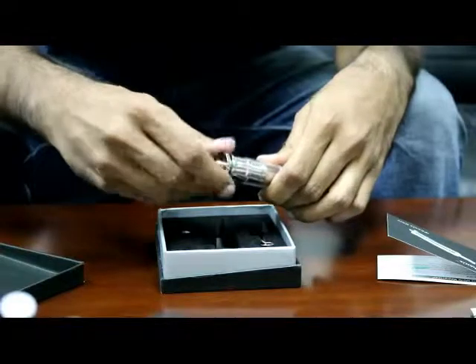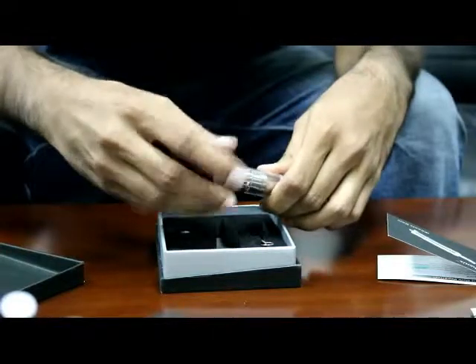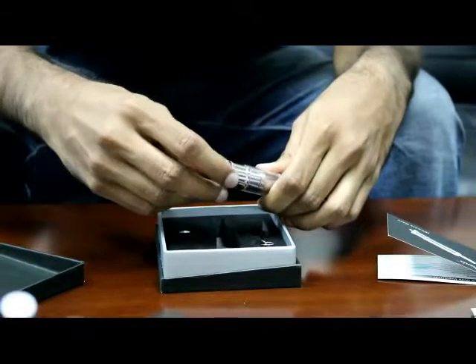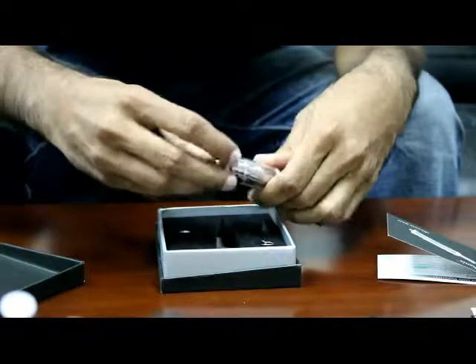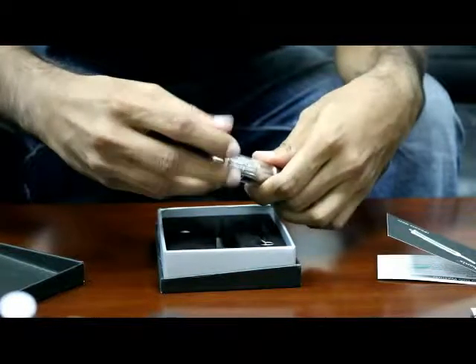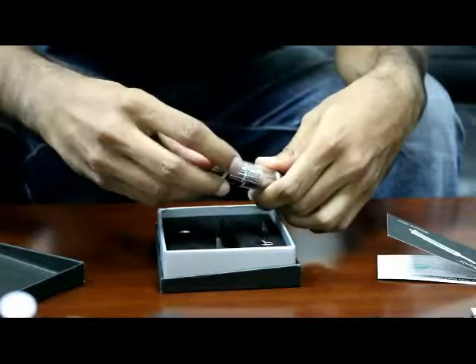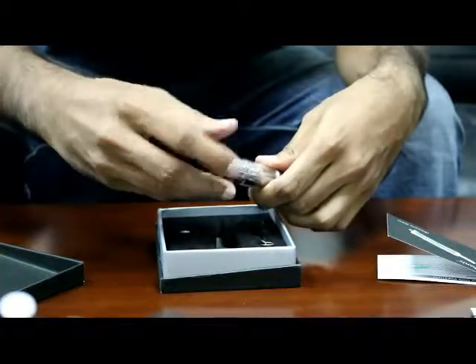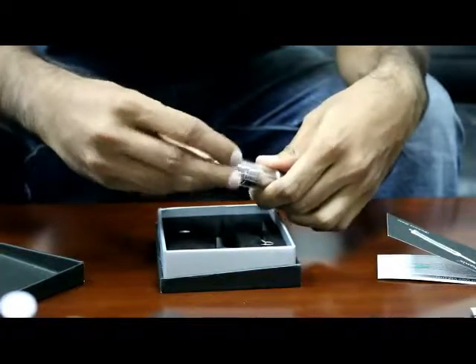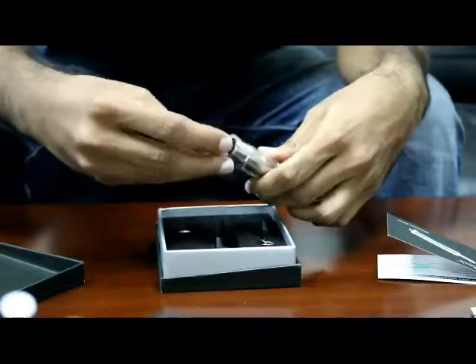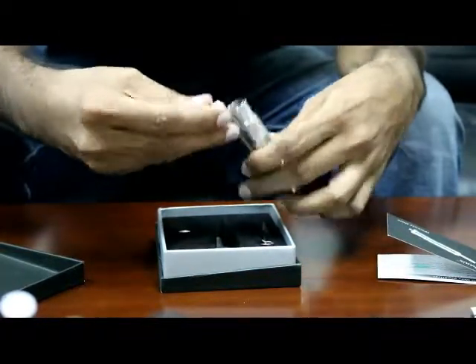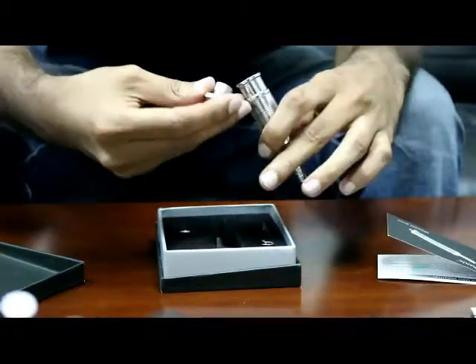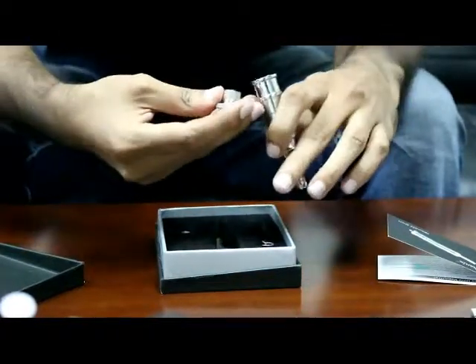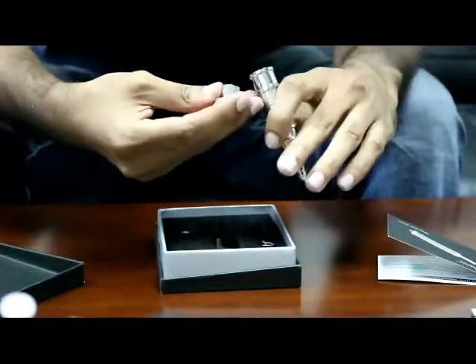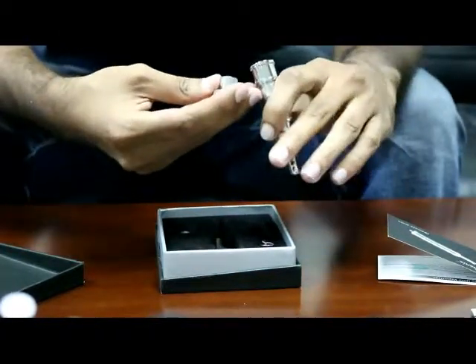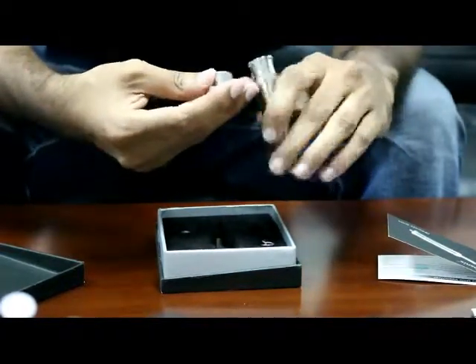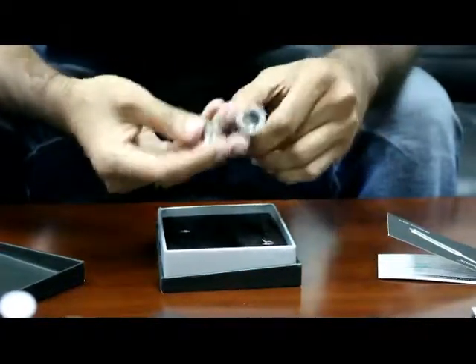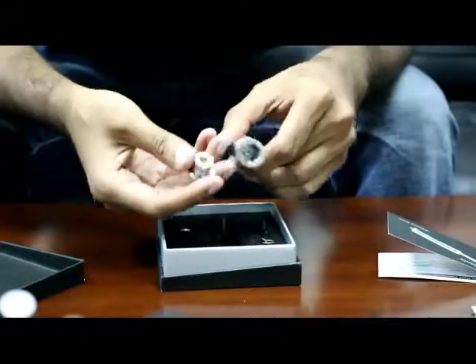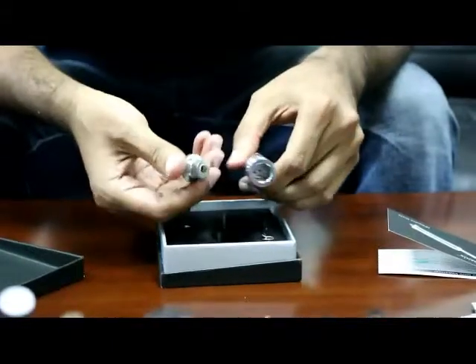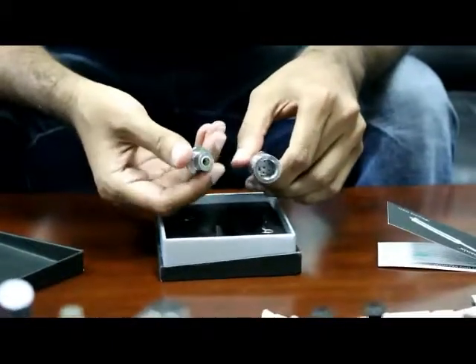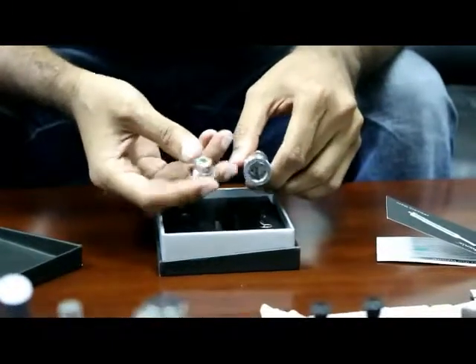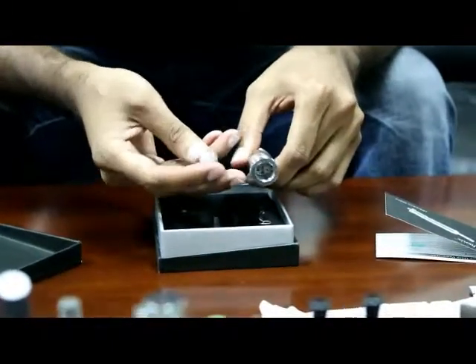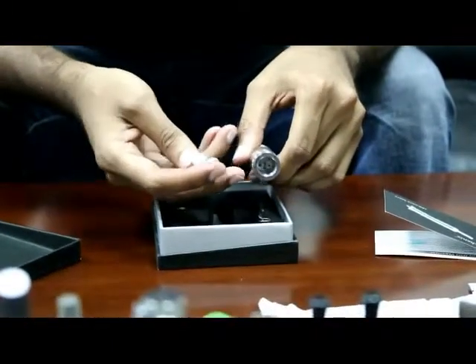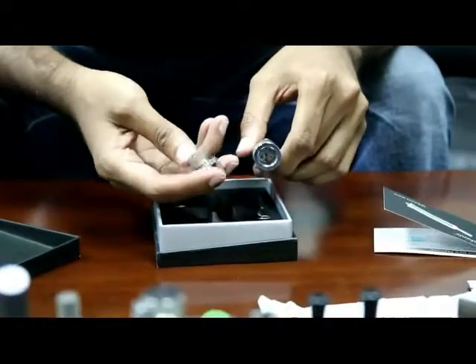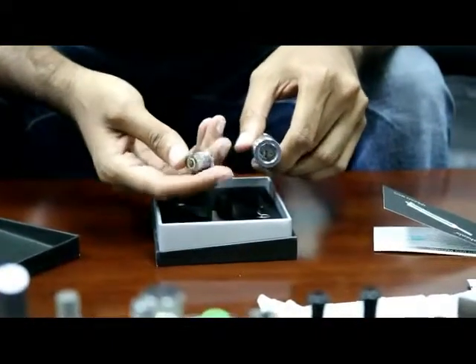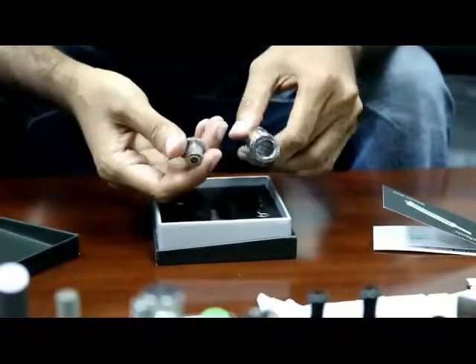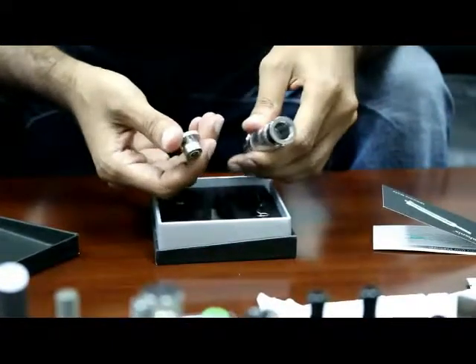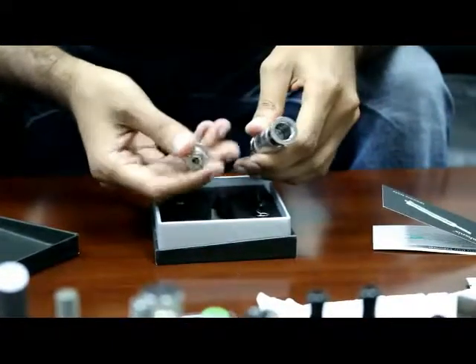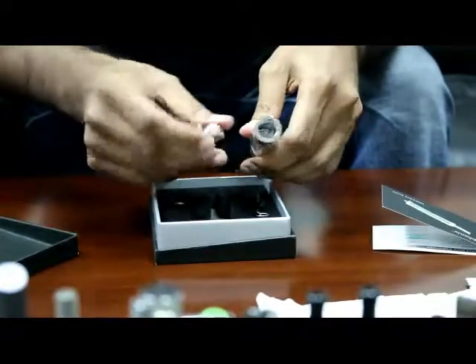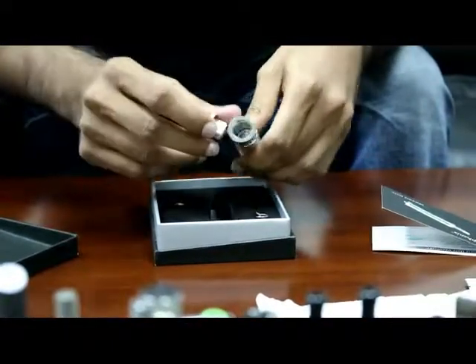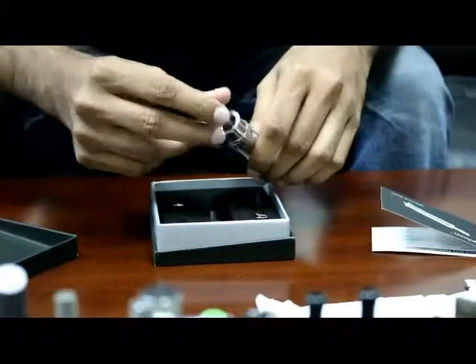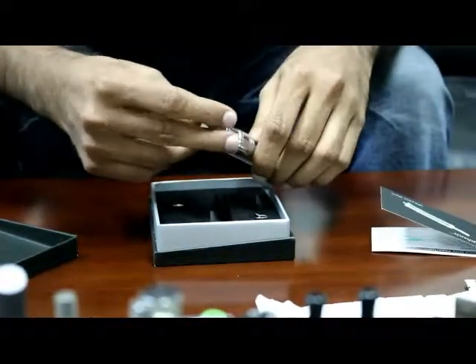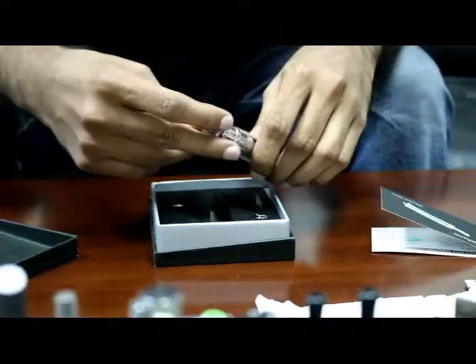Go ahead and take this off at the bottom — just see that. You can see straight through that. It's clean — there is no residue left on that as well.